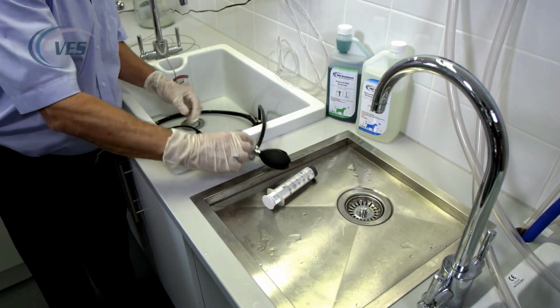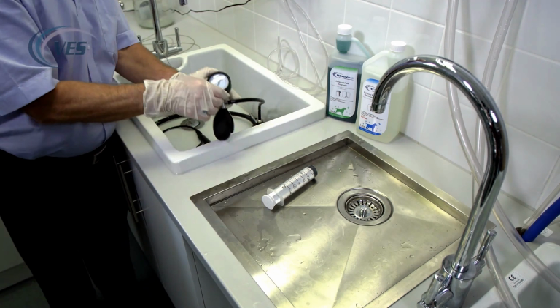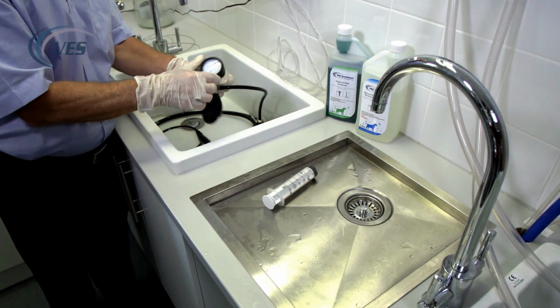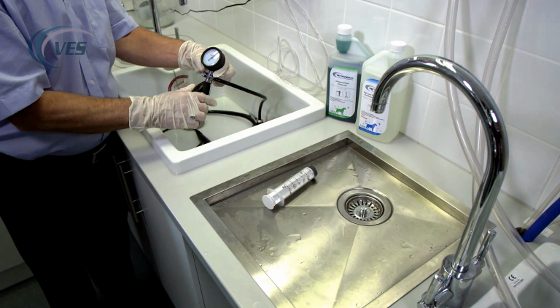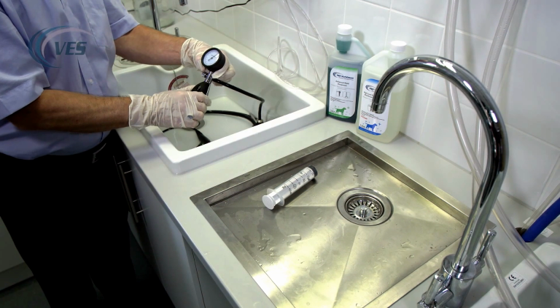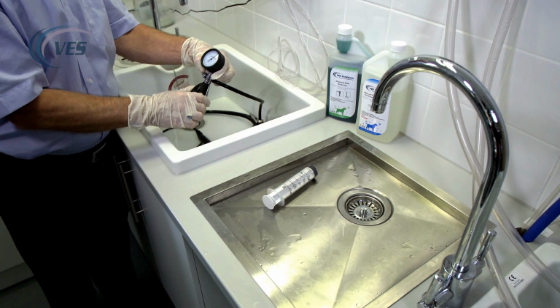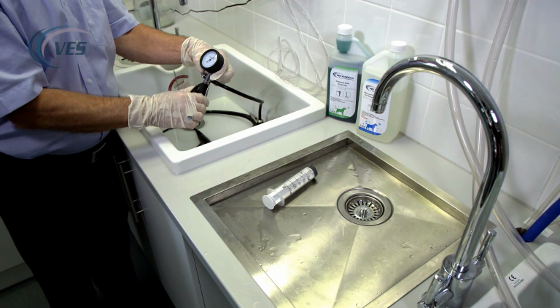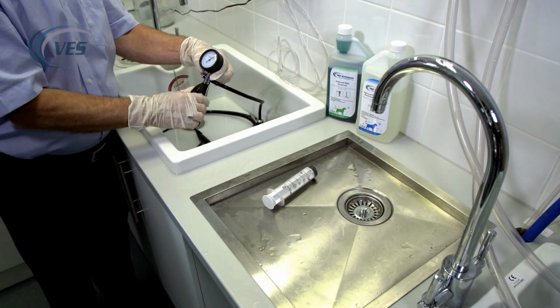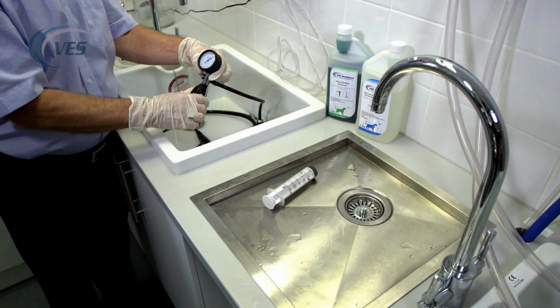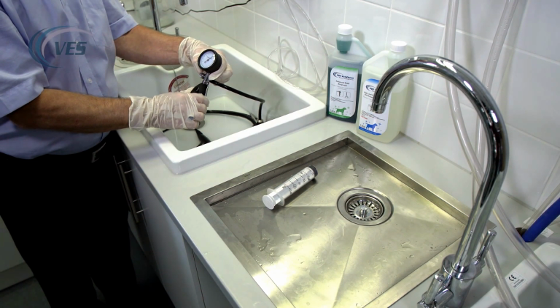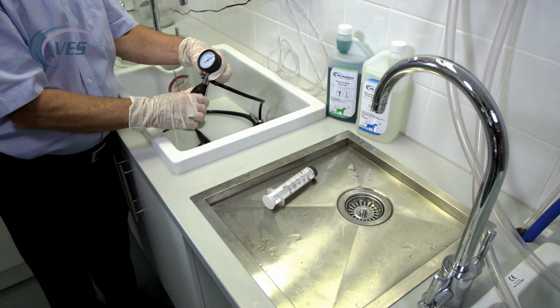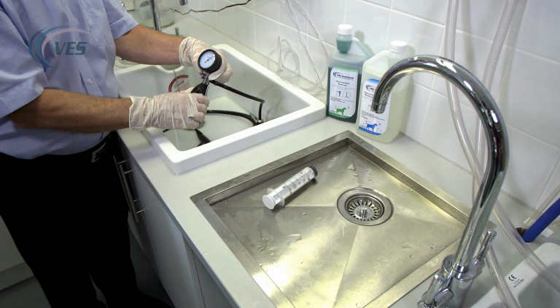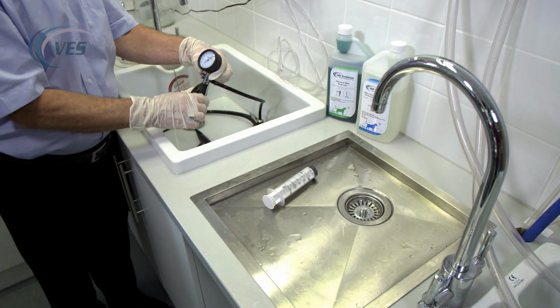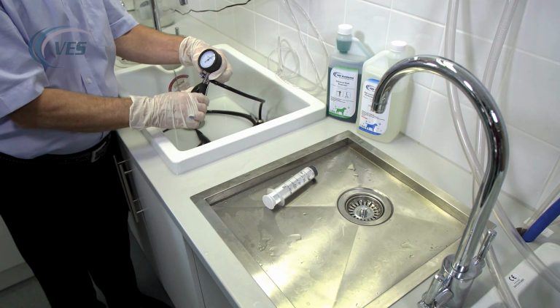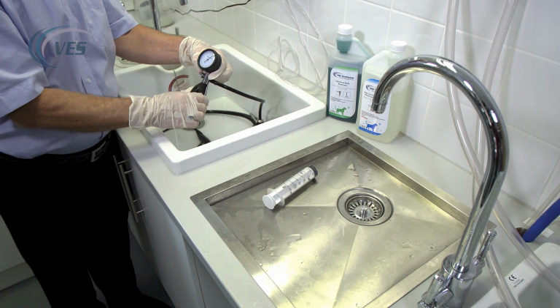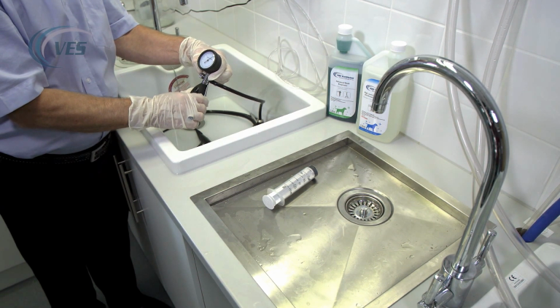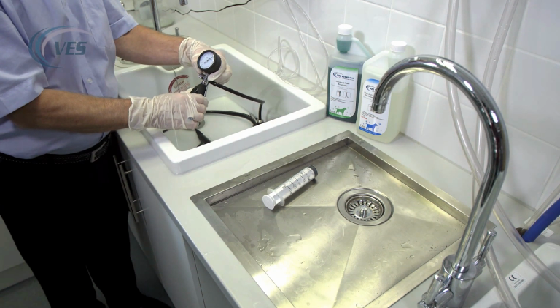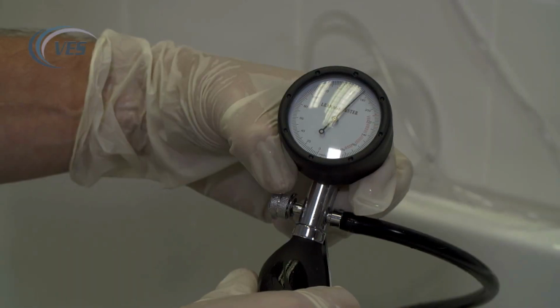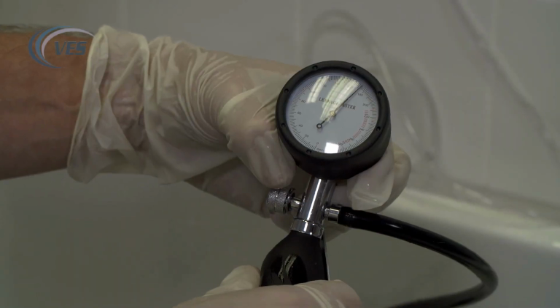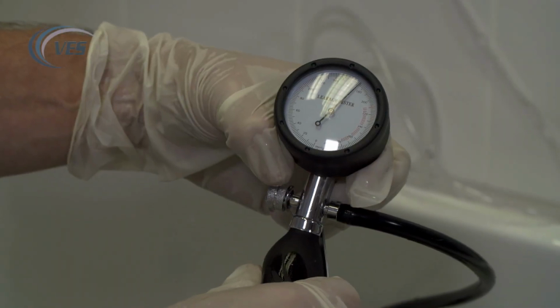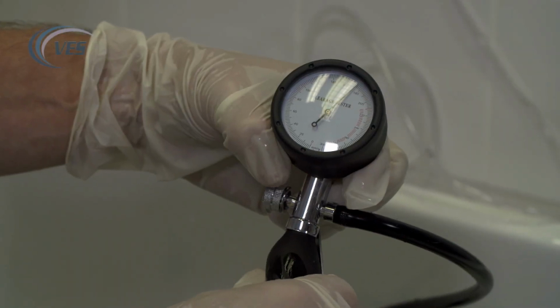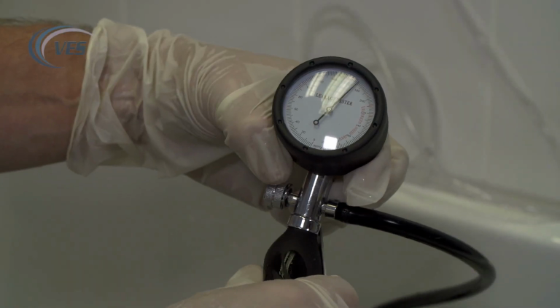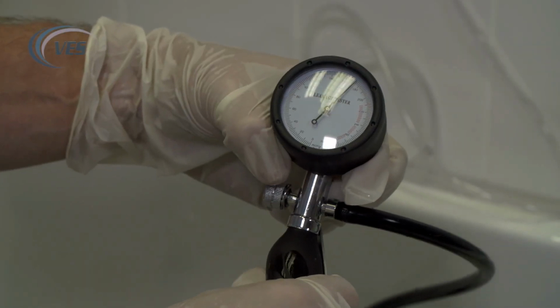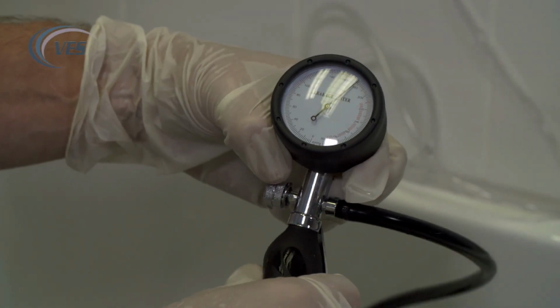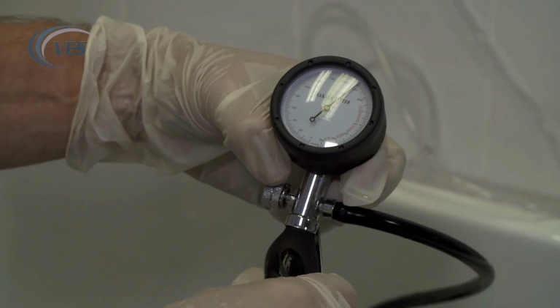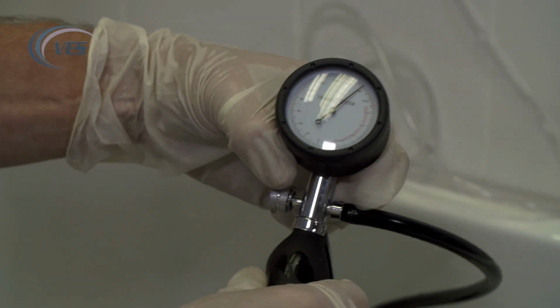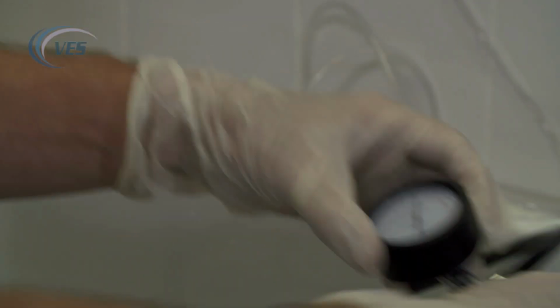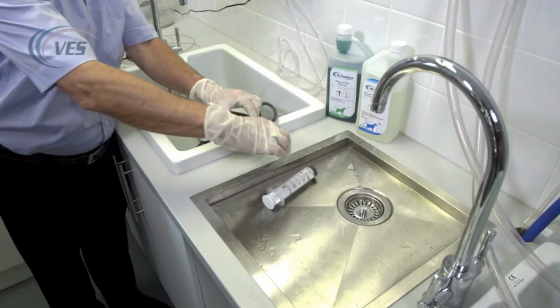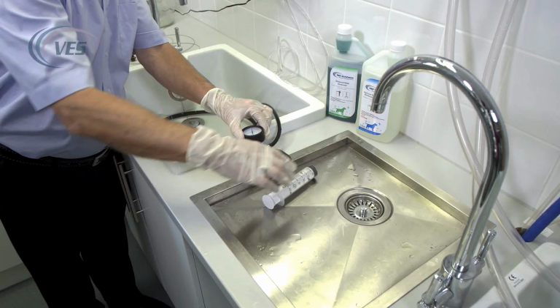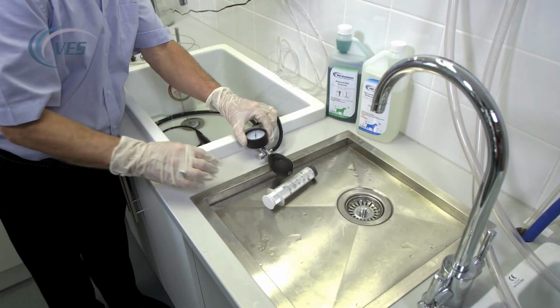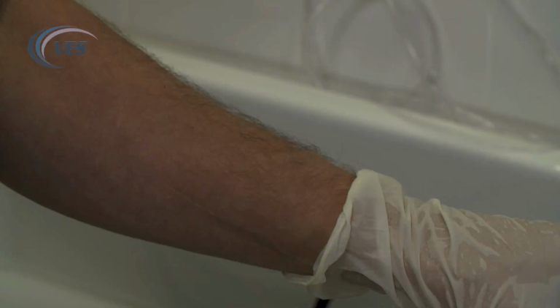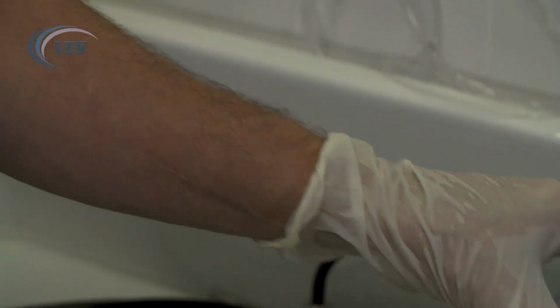Keep an eye on the pressure. The pressure may drop slightly — only by a couple of millimetres of mercury — purely simply because it's cold water in there. All you need to do is just top that up slightly so that it remains outside.